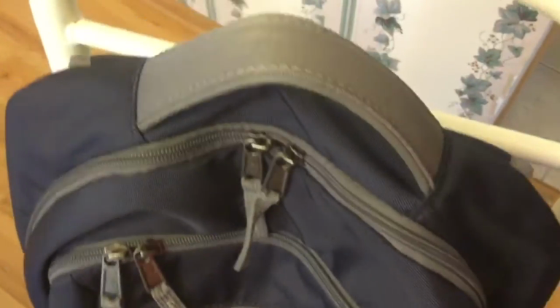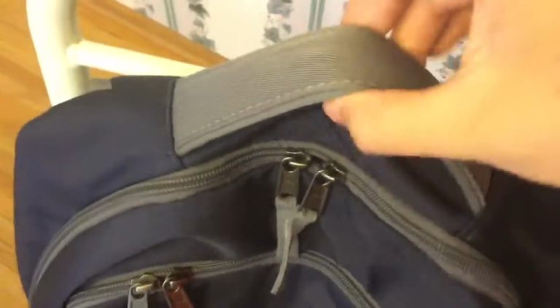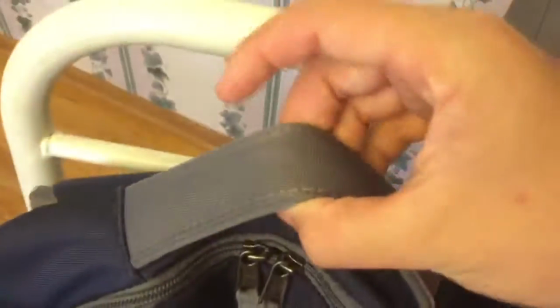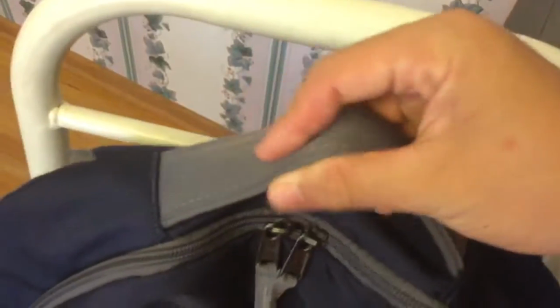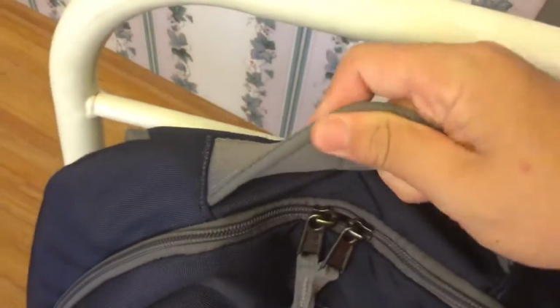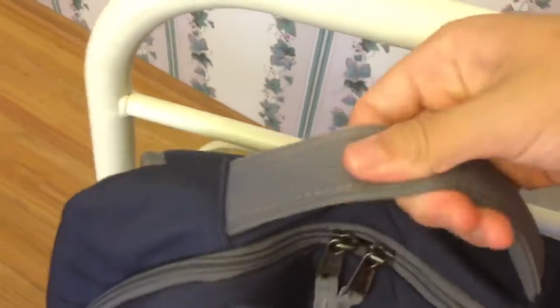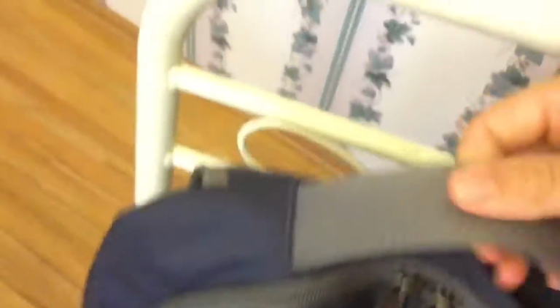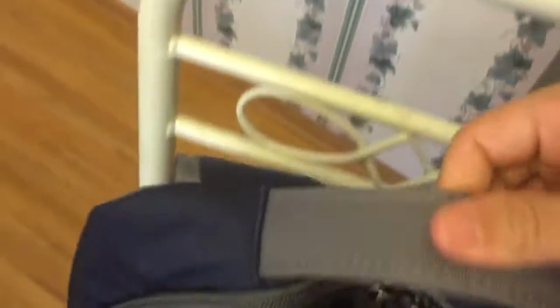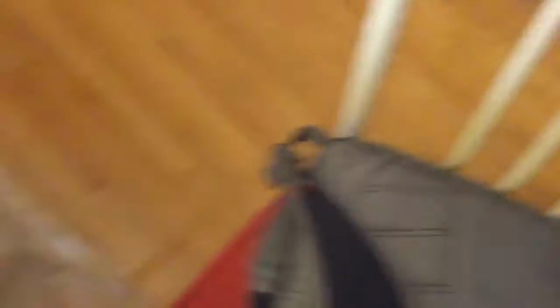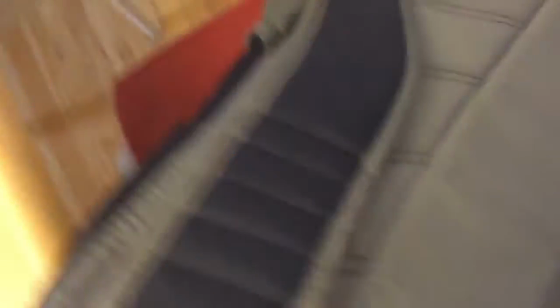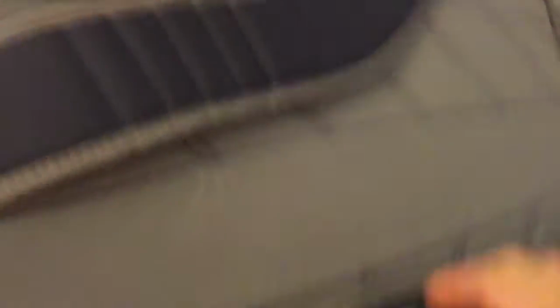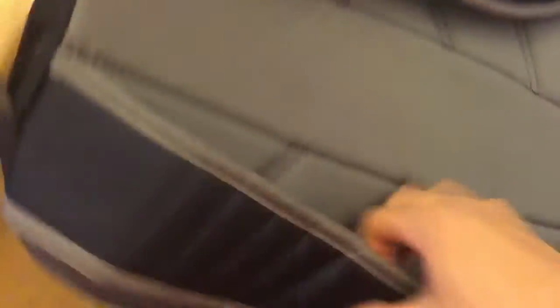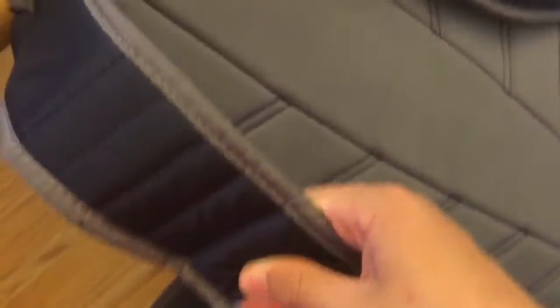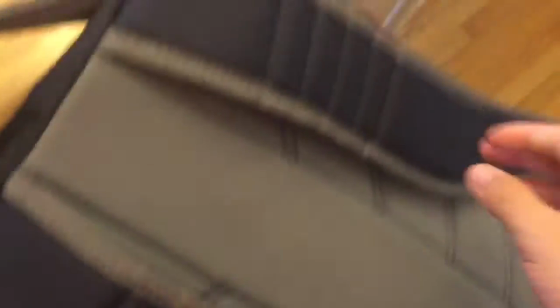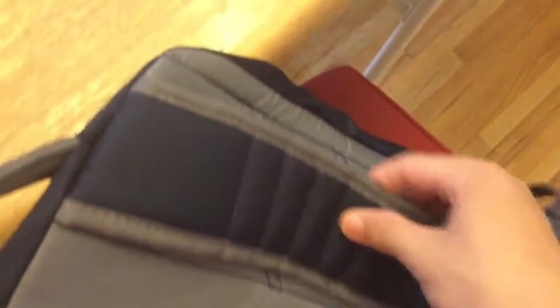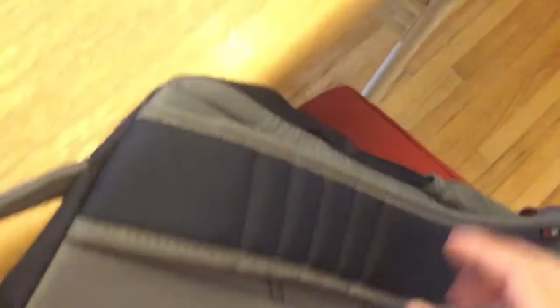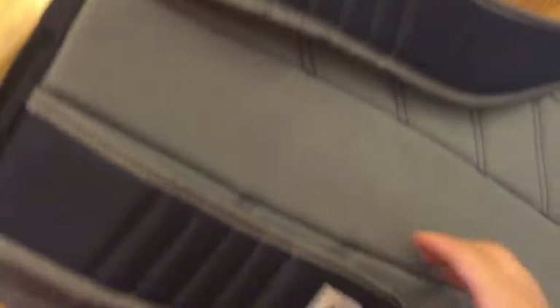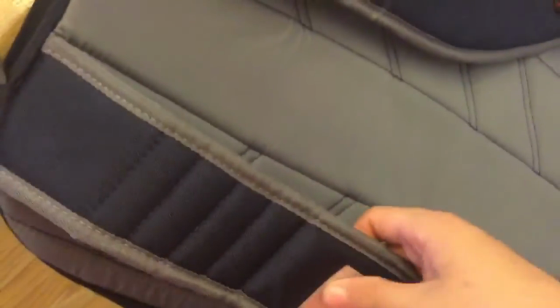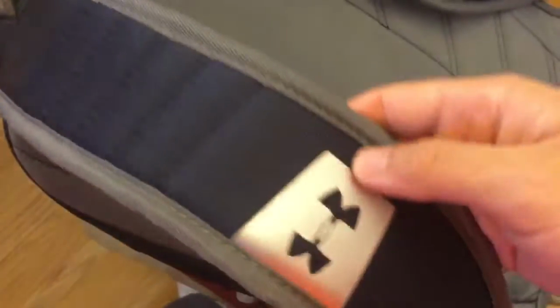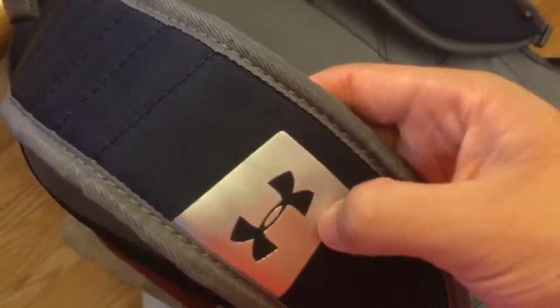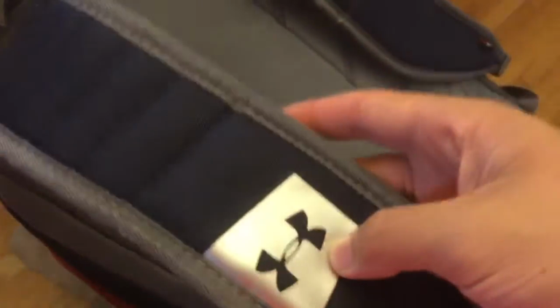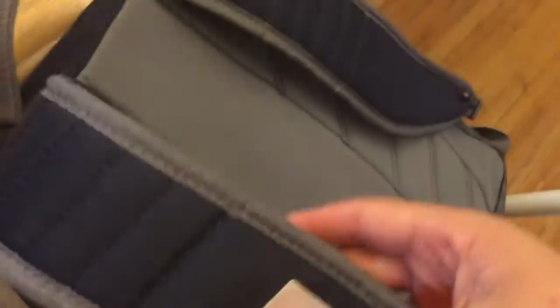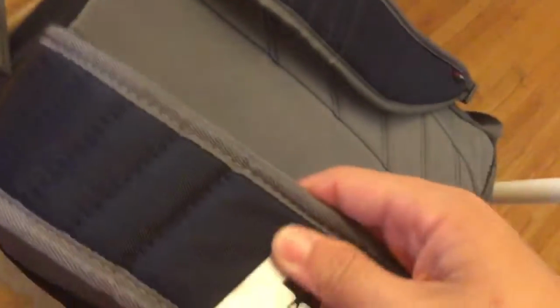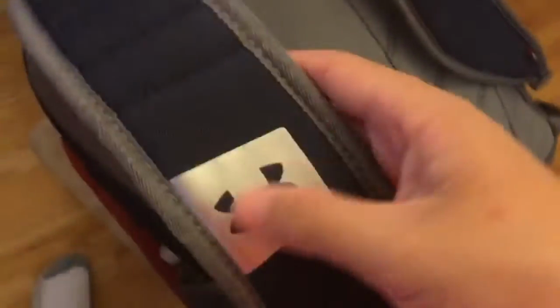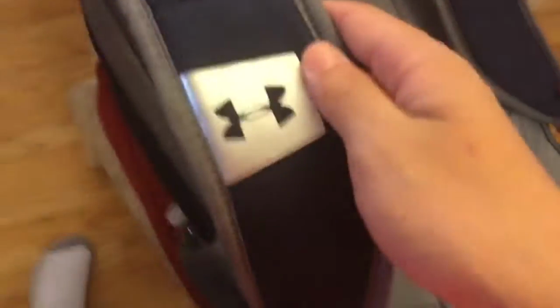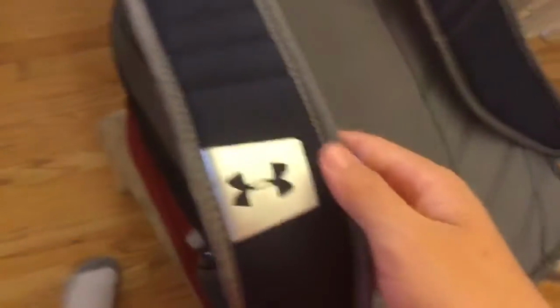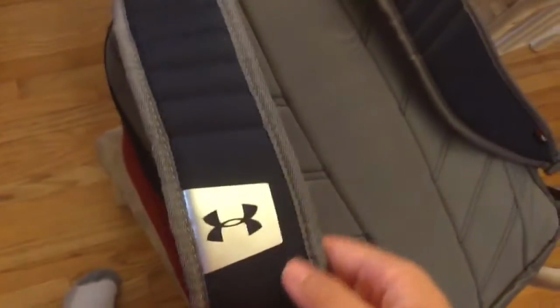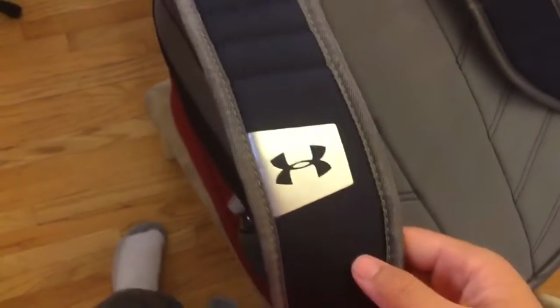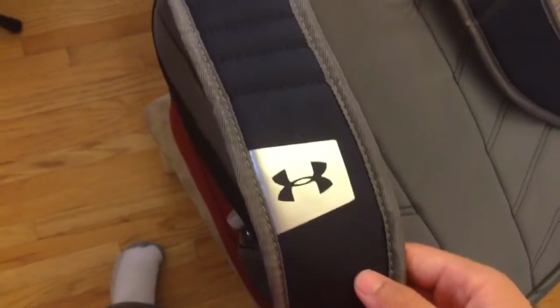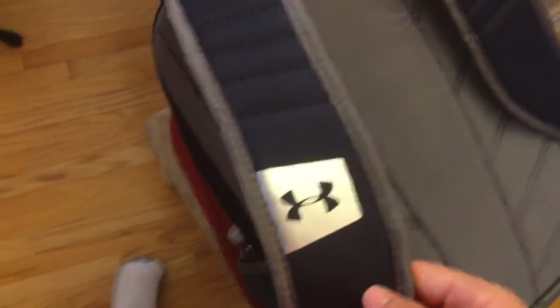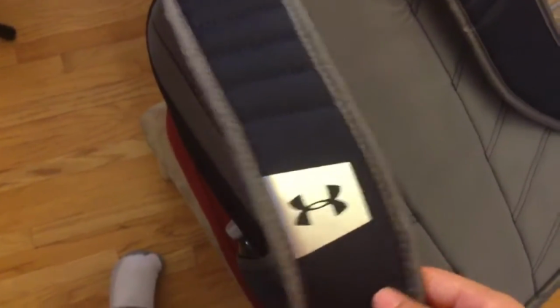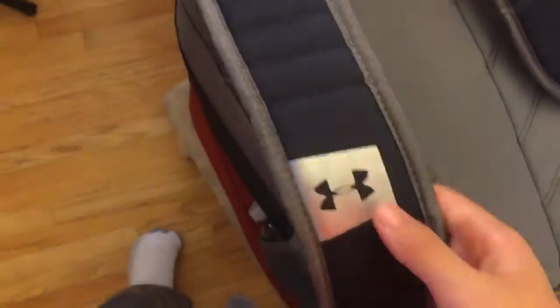It has a nice handle, nice and soft. The back straps are also fairly soft. And it does have this reflective Under Armour logo so that if it's nighttime, a car light will reflect off it.